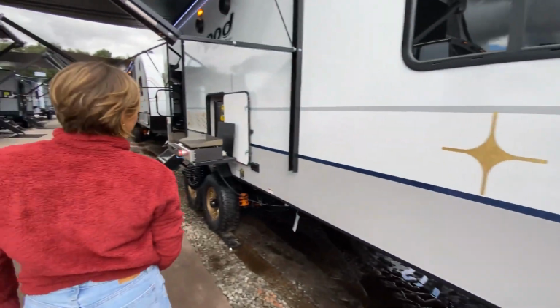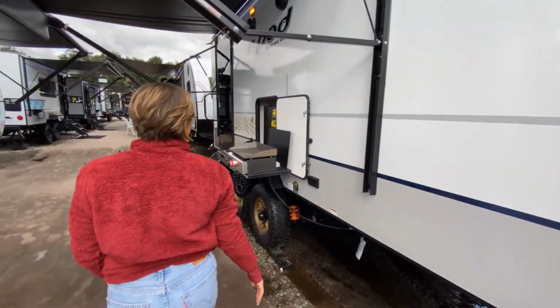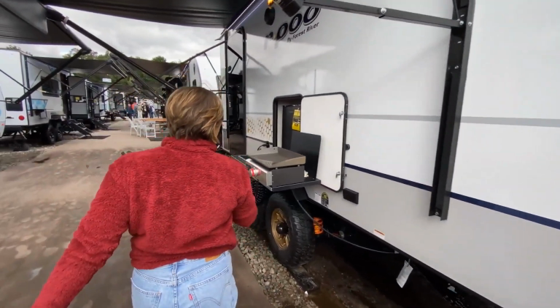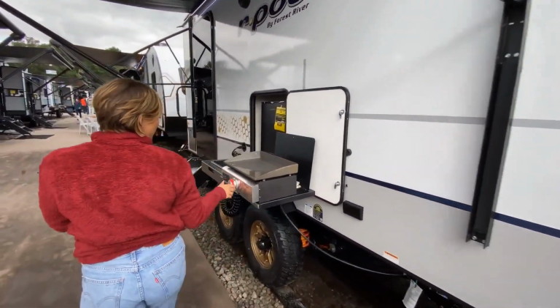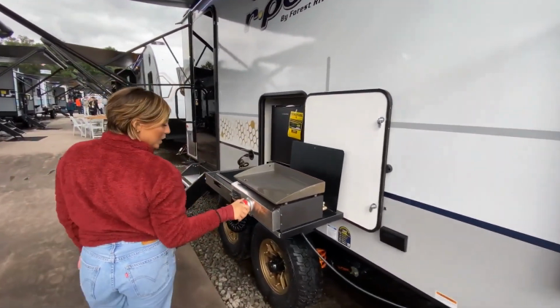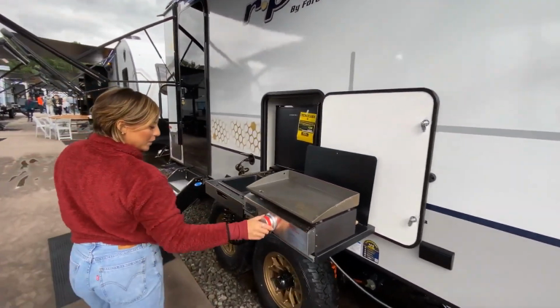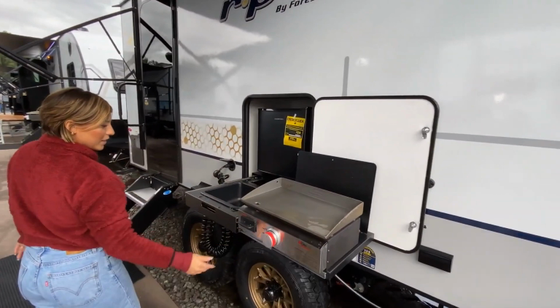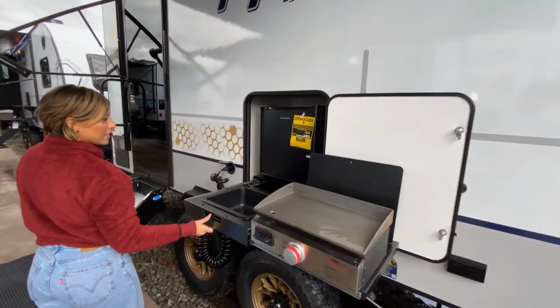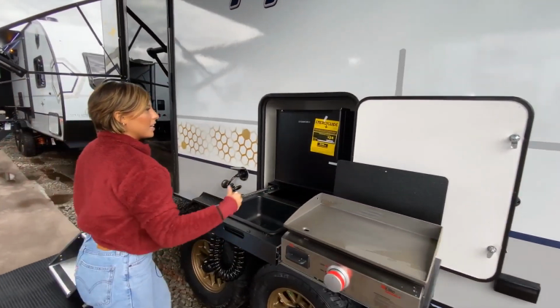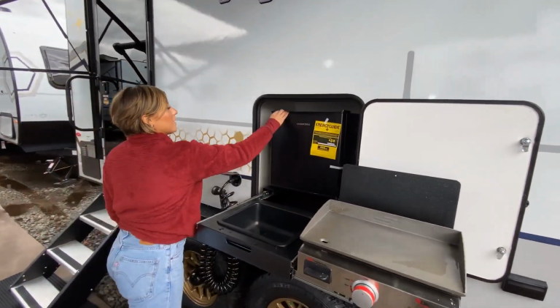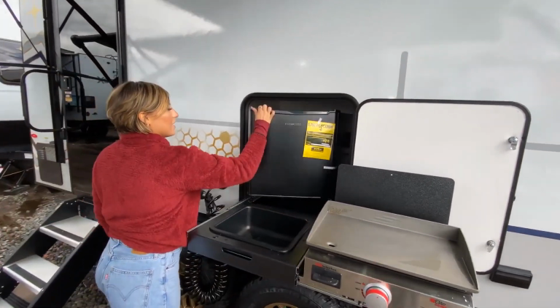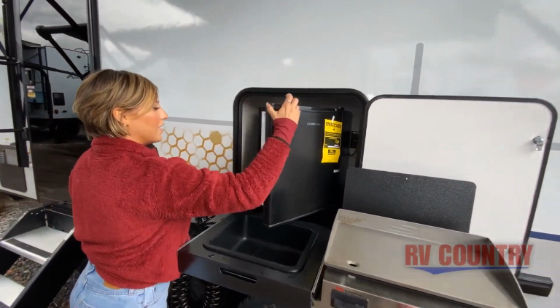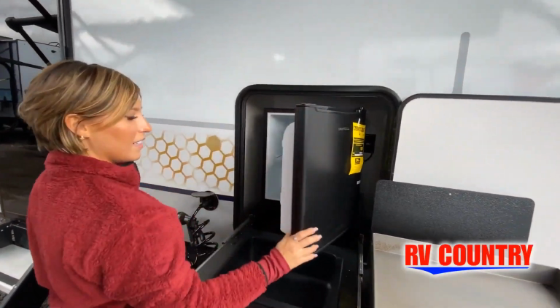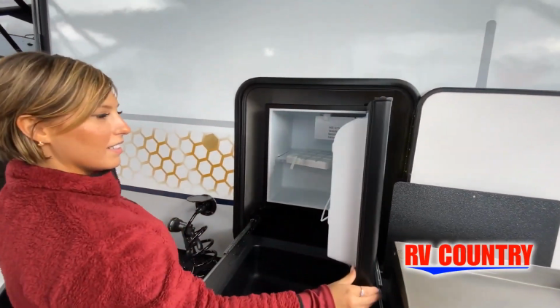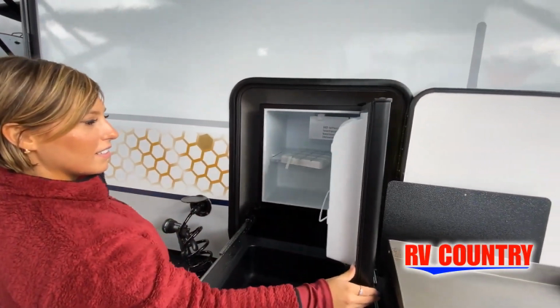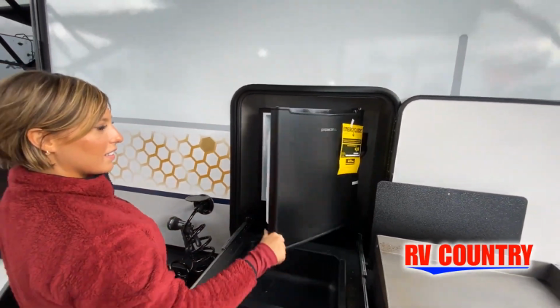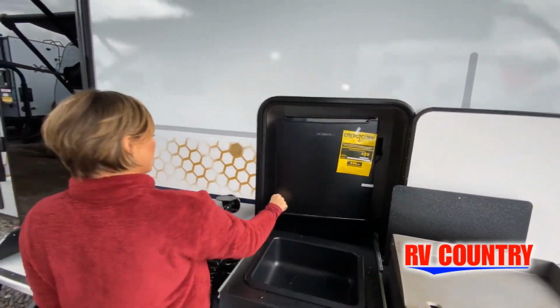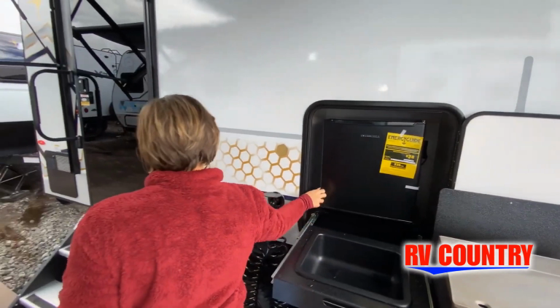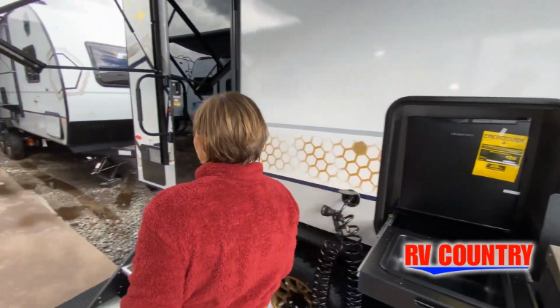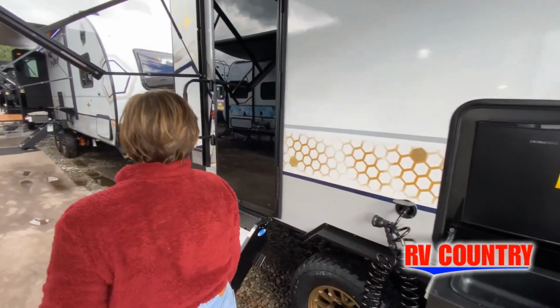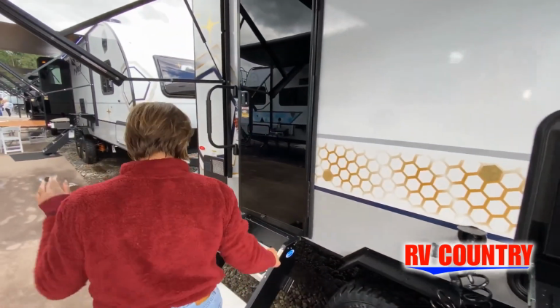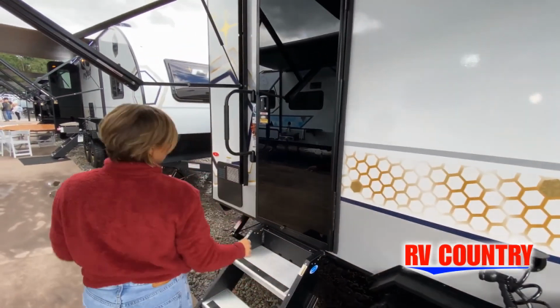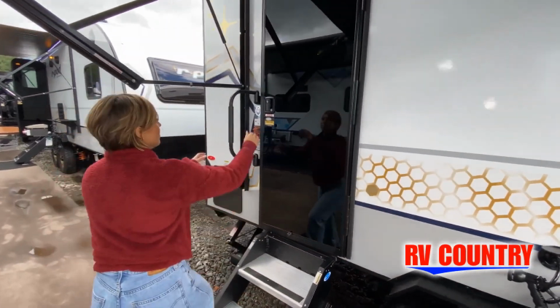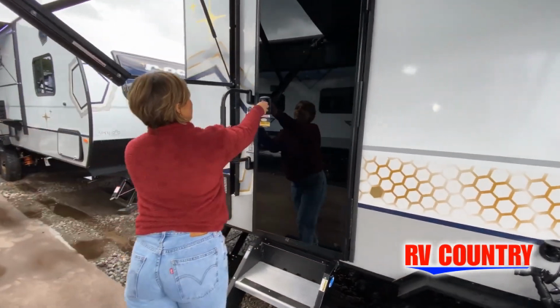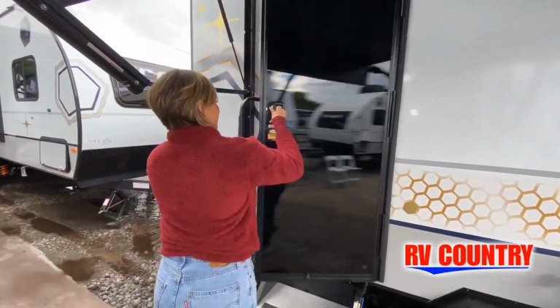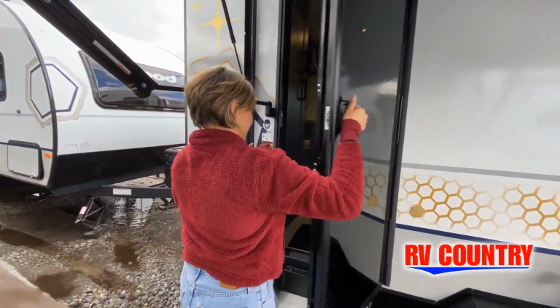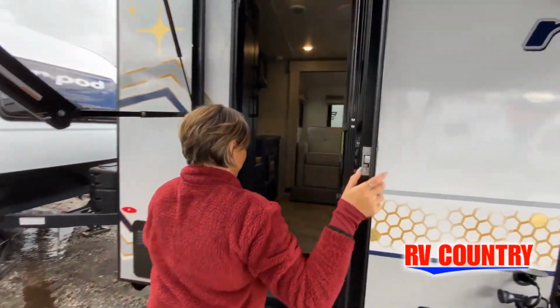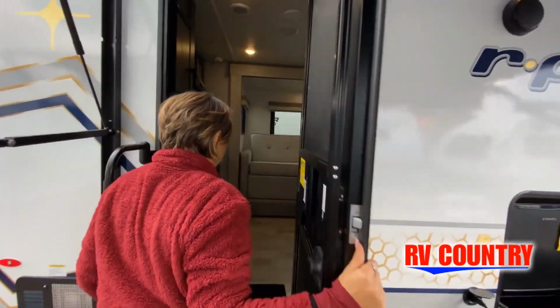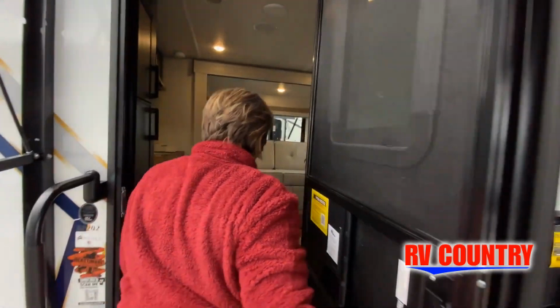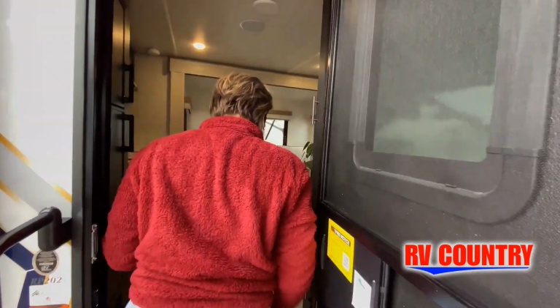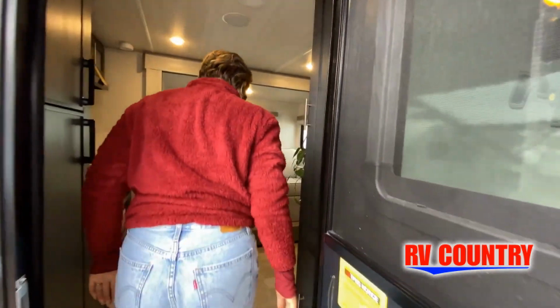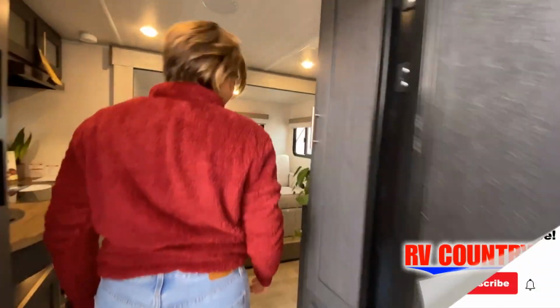This is just one of over 1,200 new and used RVs available for you at RV Country. This walkthrough video is designed to quickly show you the basic layout and features of this RV. If you're viewing it on our website, you'll find all the specifications right below the screen.